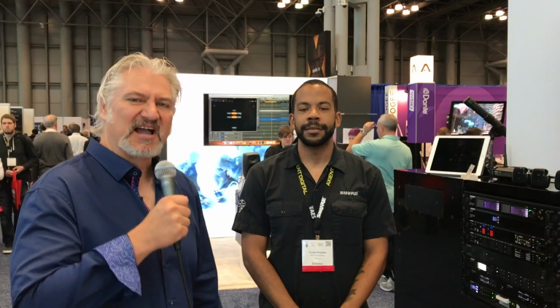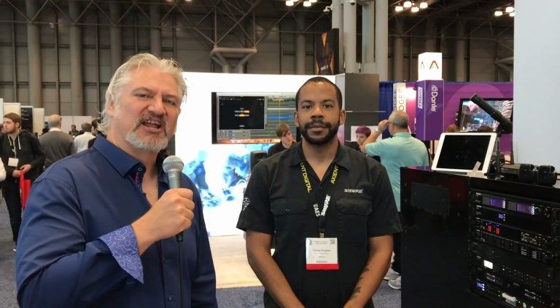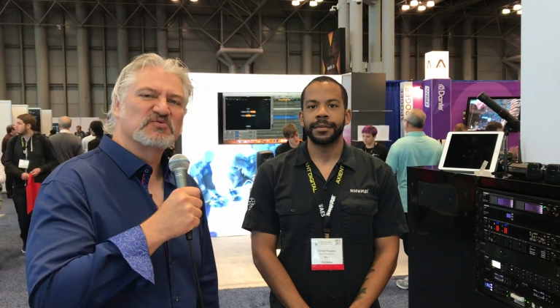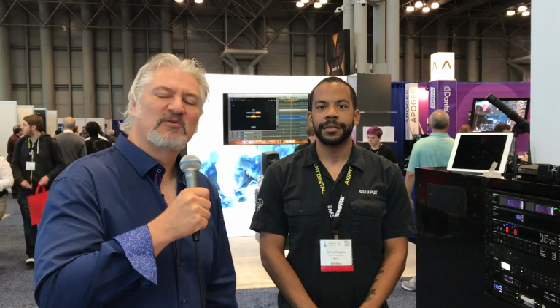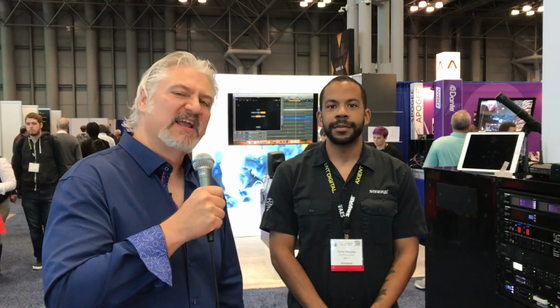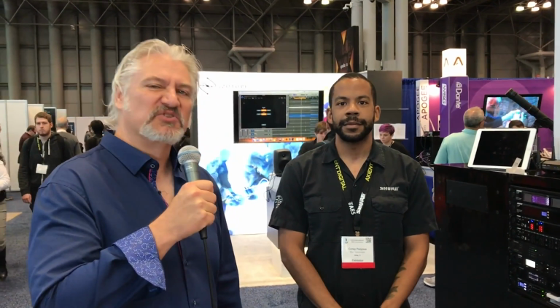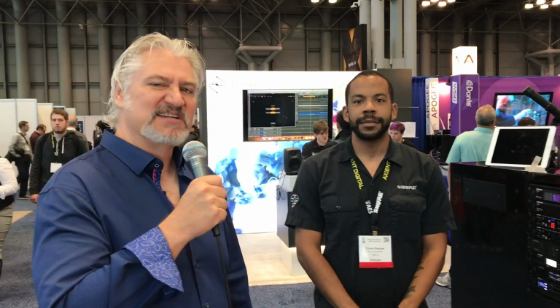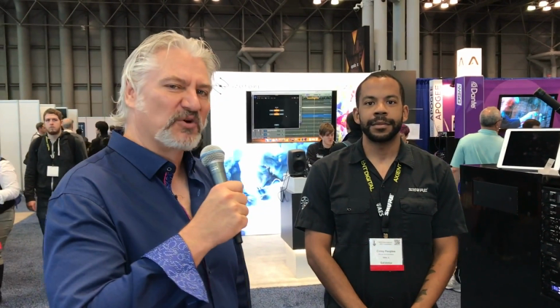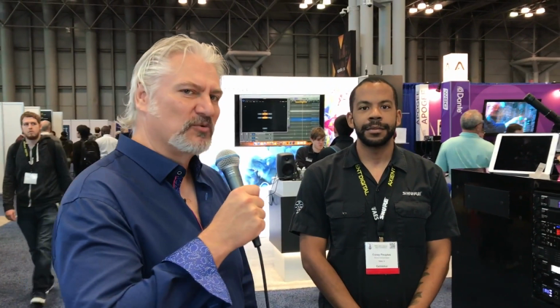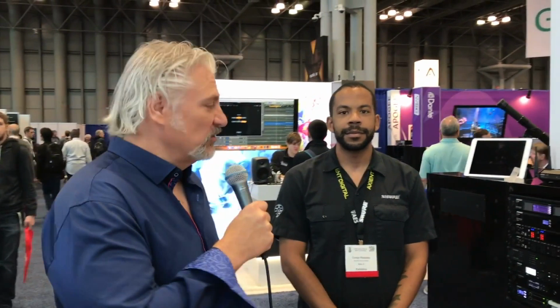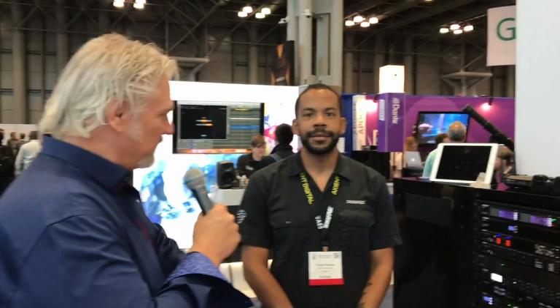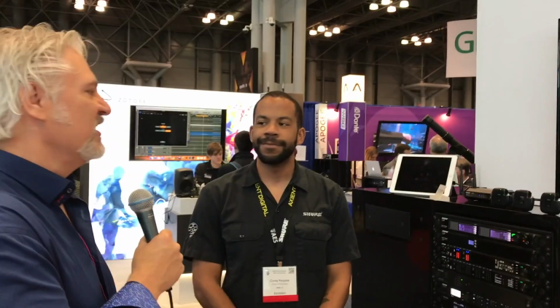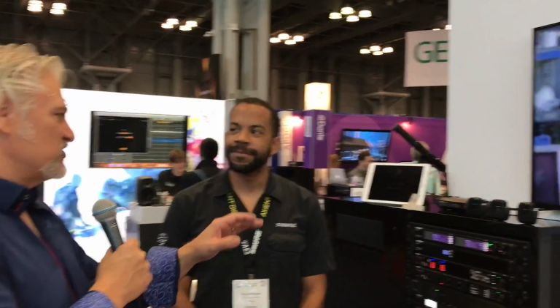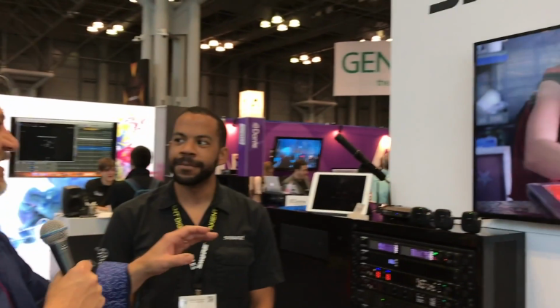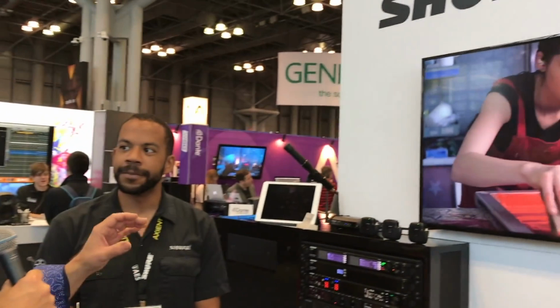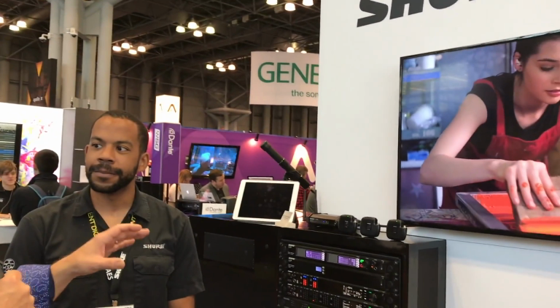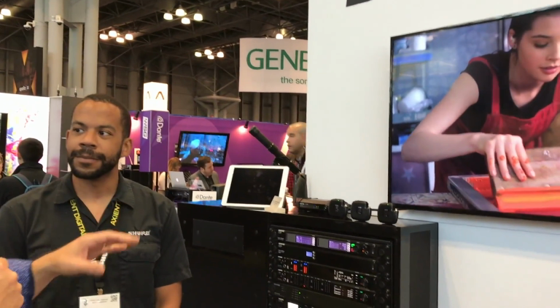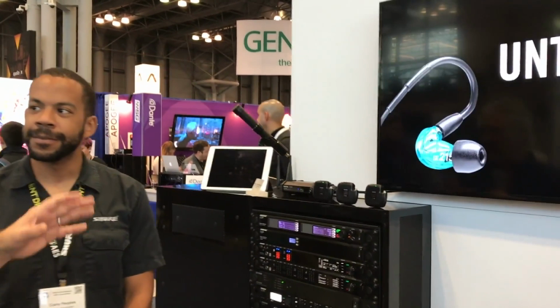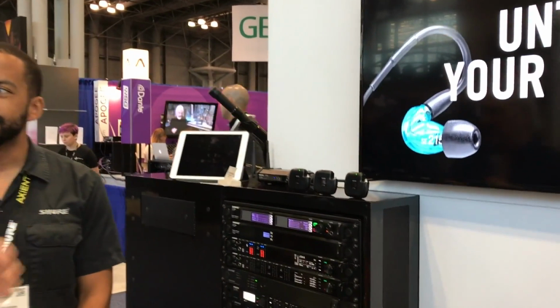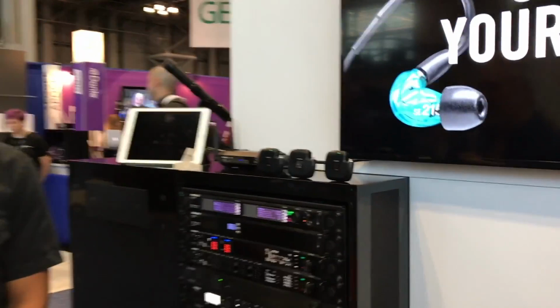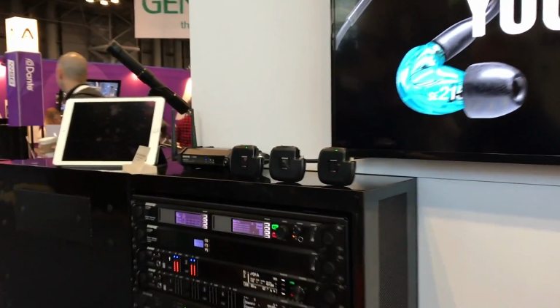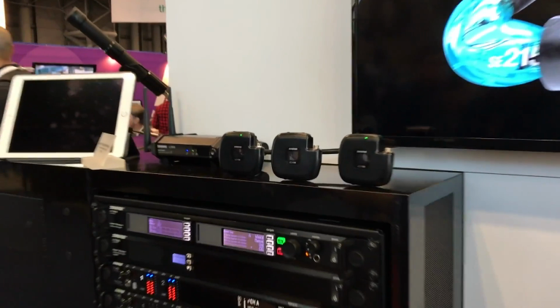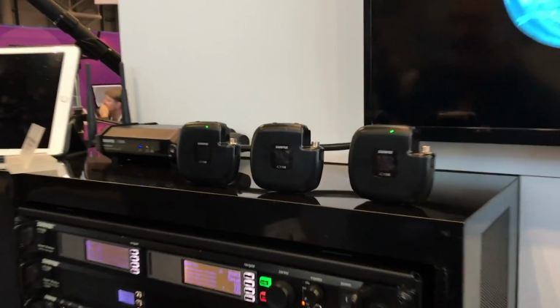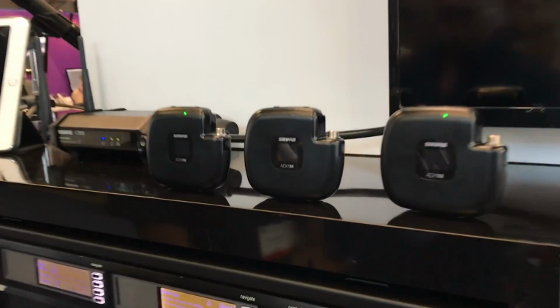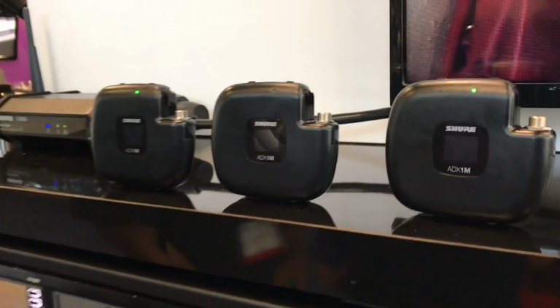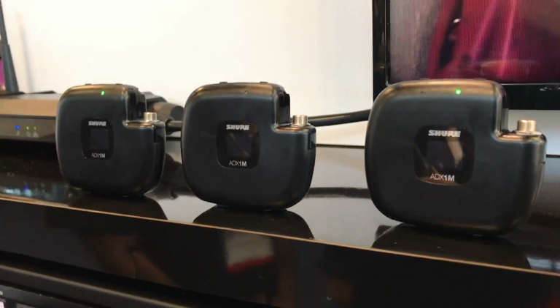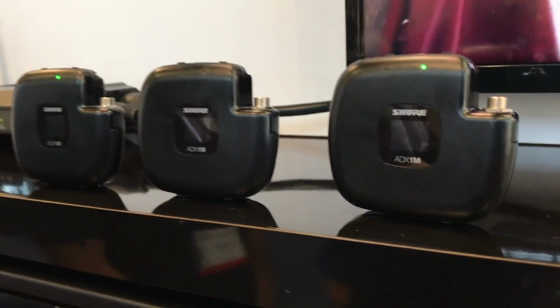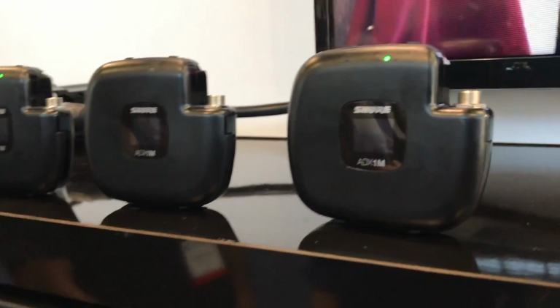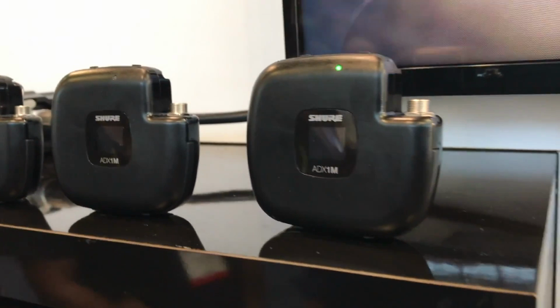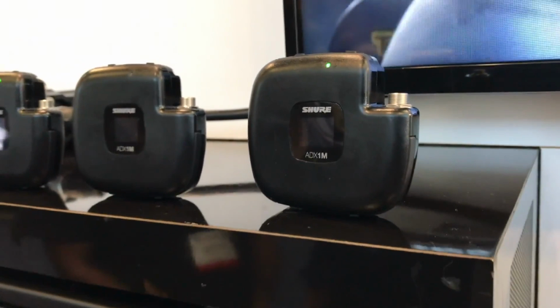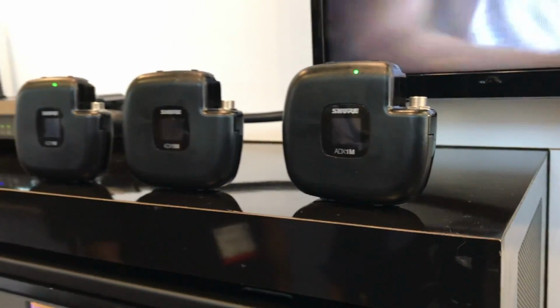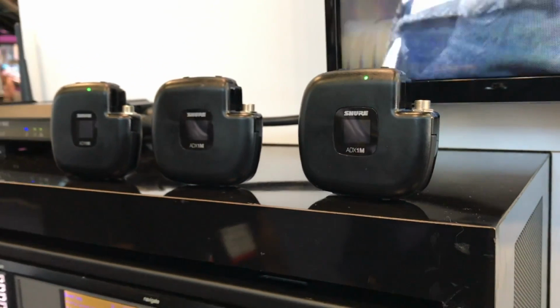Hi, I'm Mitch Gallagher from Sweetwater. We're at AES 2018 at the Shure booth with Corey Peoples, and we are checking out what may be the smallest wireless transmitter I've ever seen. This is our new ADX-1M micro body pack transmitter for the Axion Digital system.